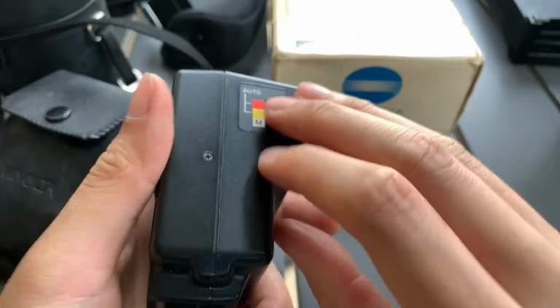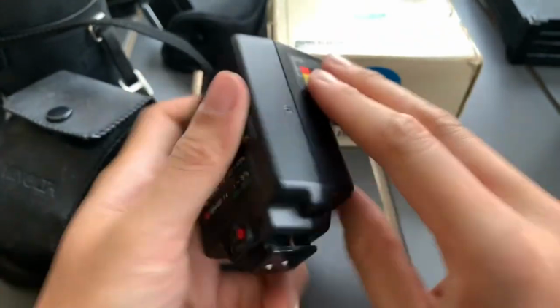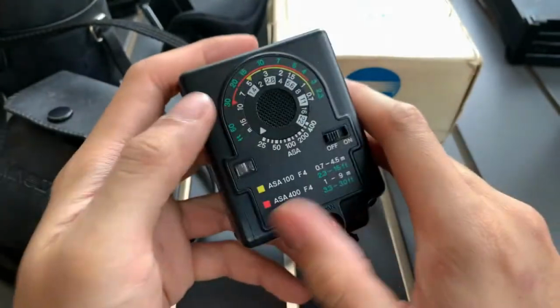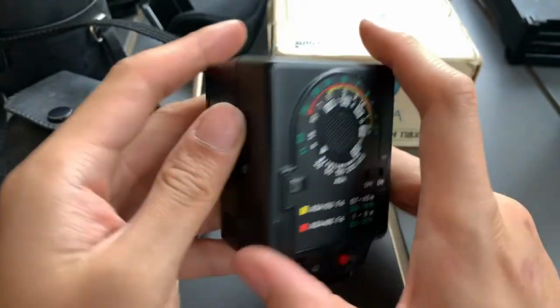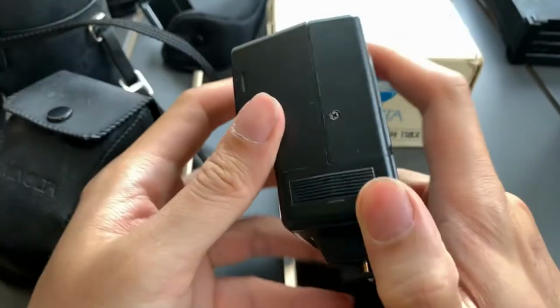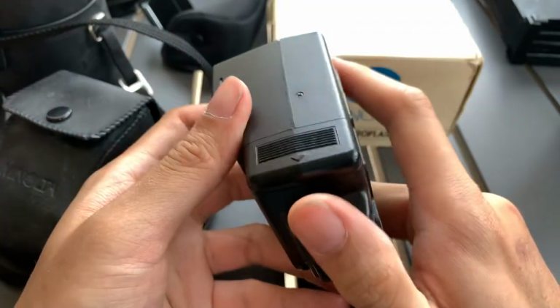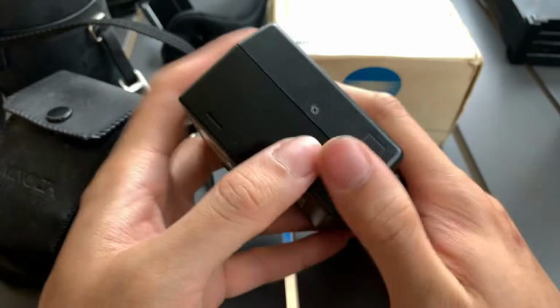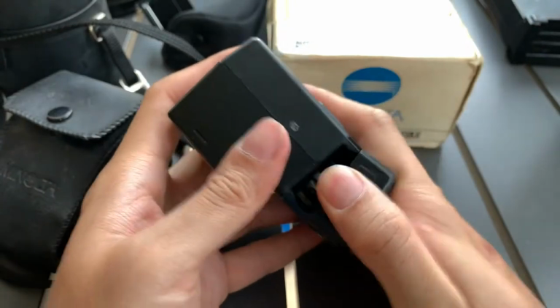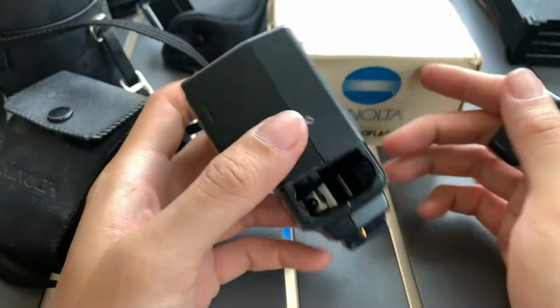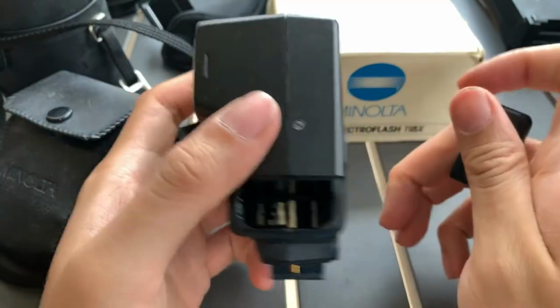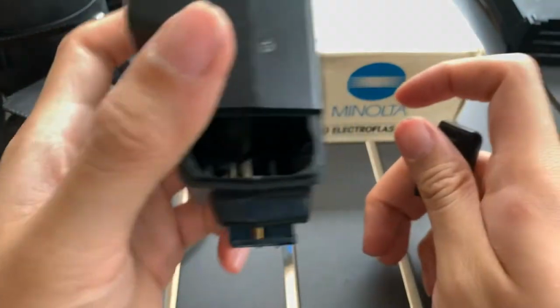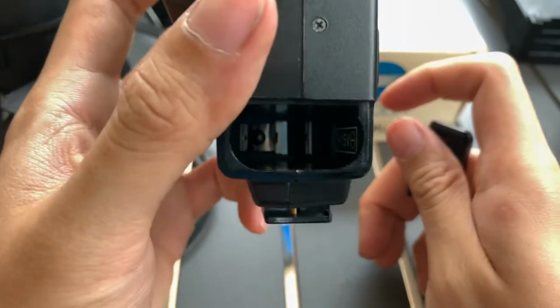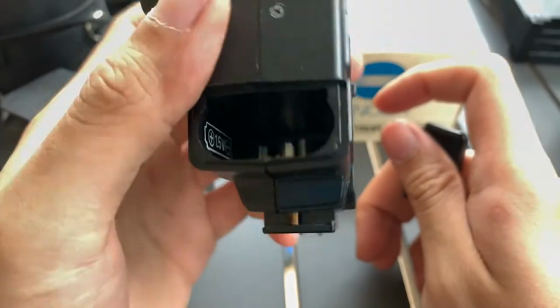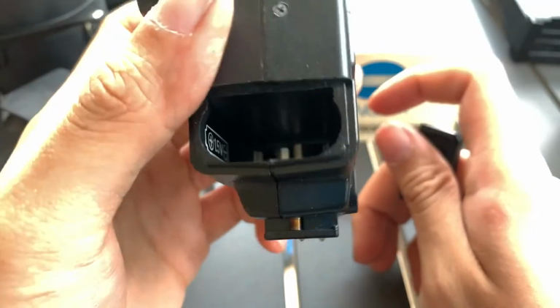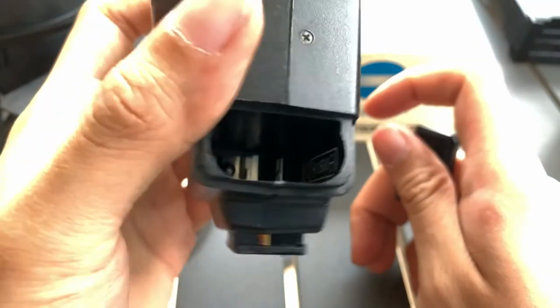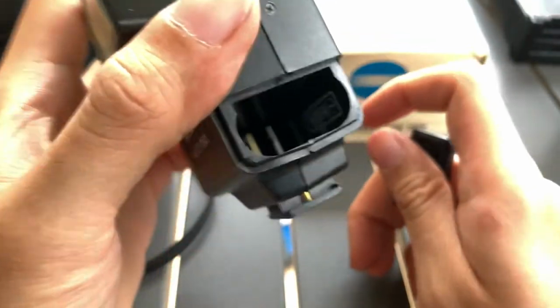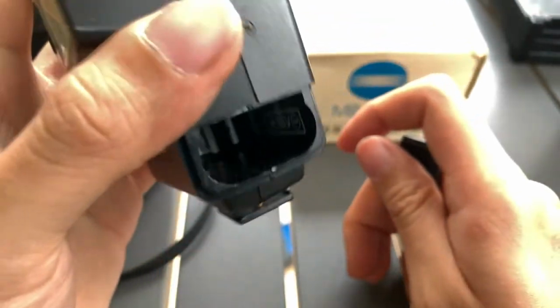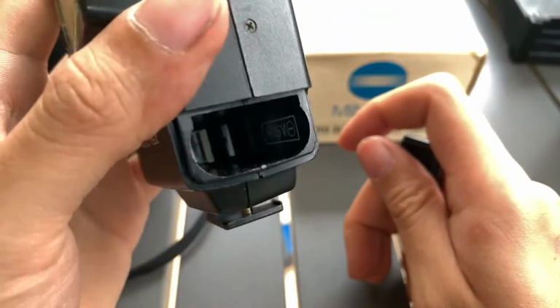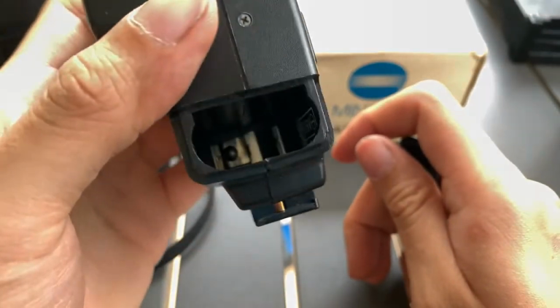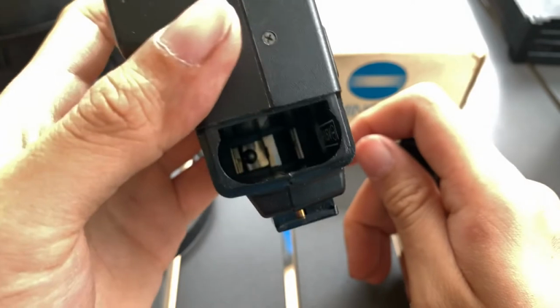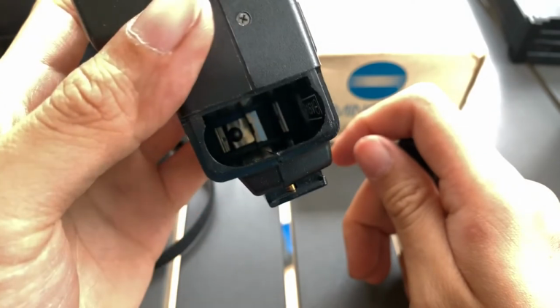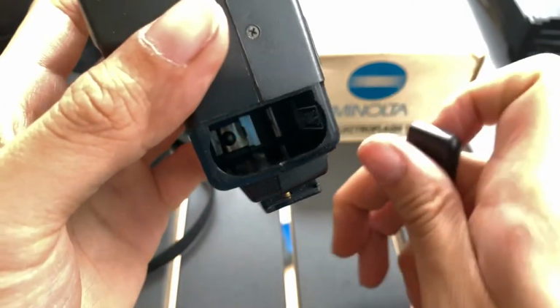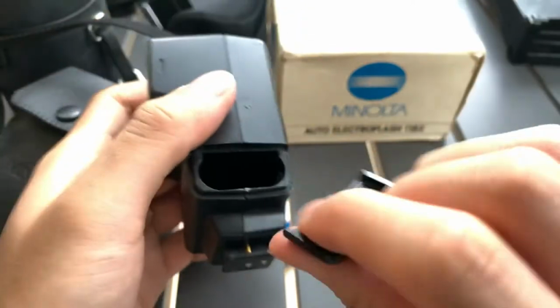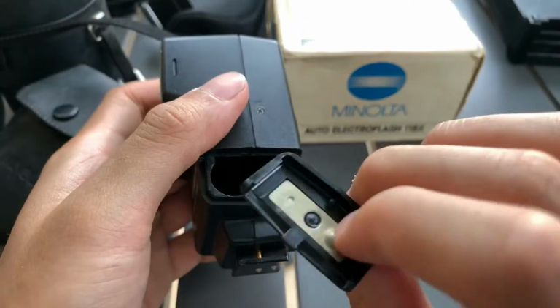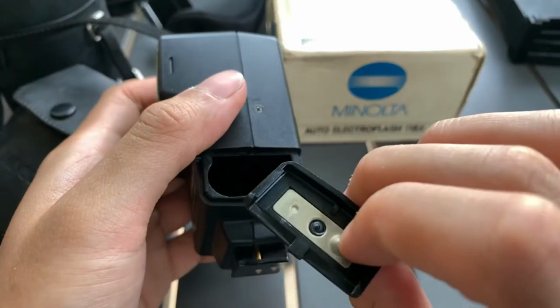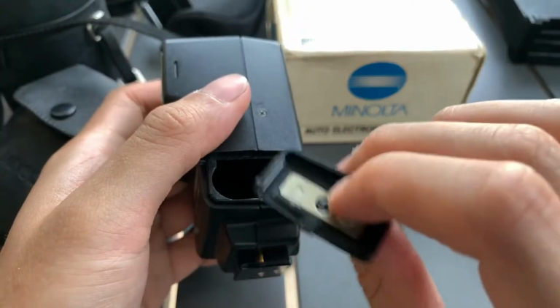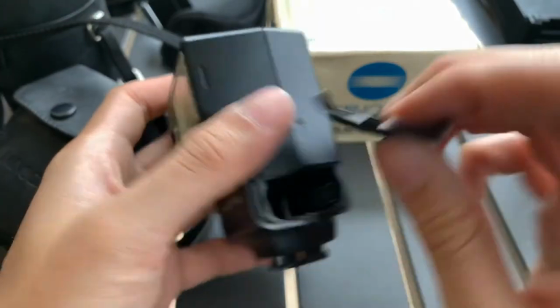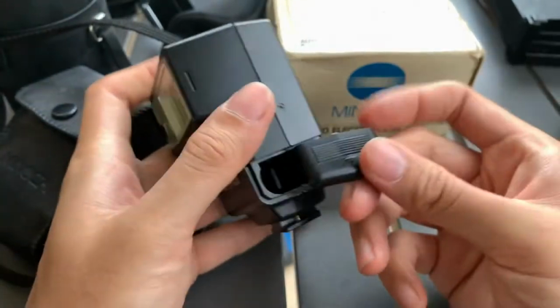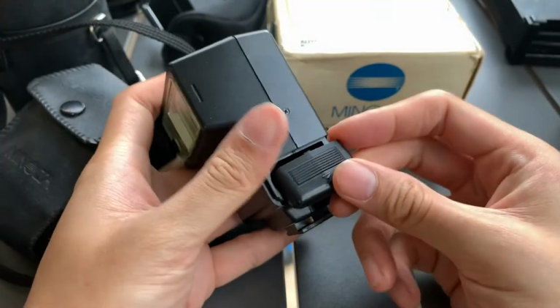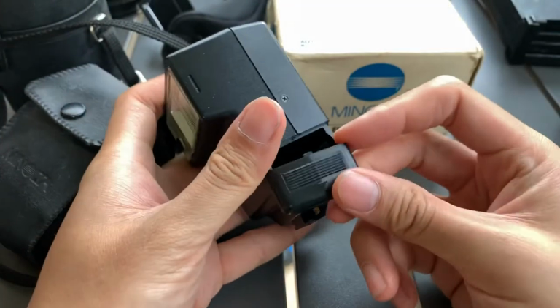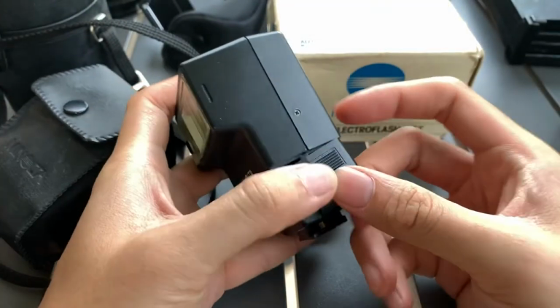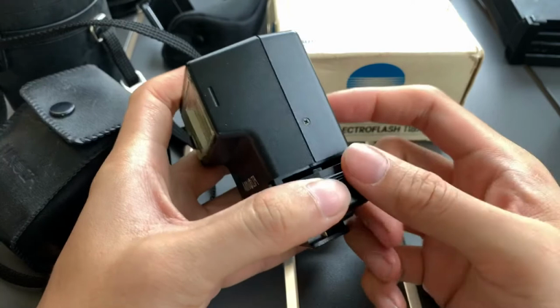I'll show you guys the battery compartment. So there you go.